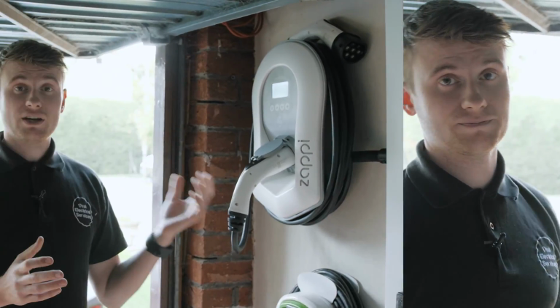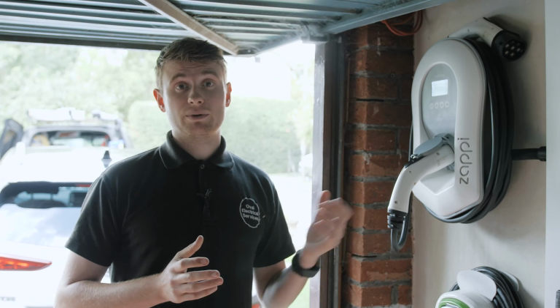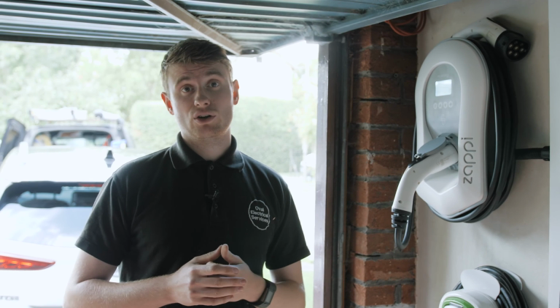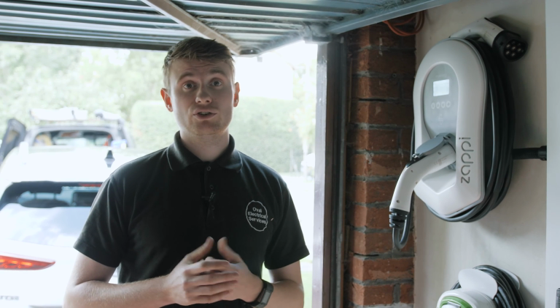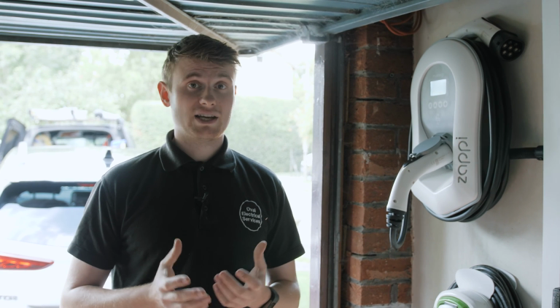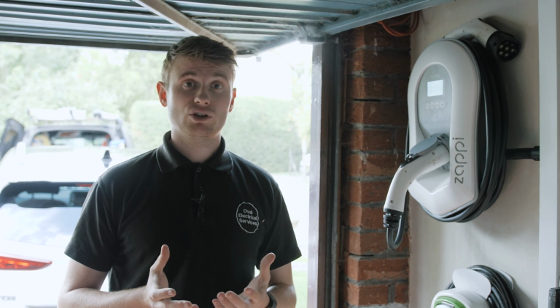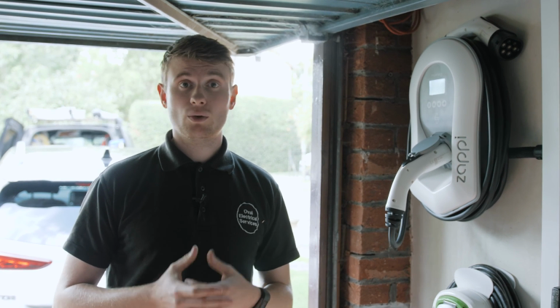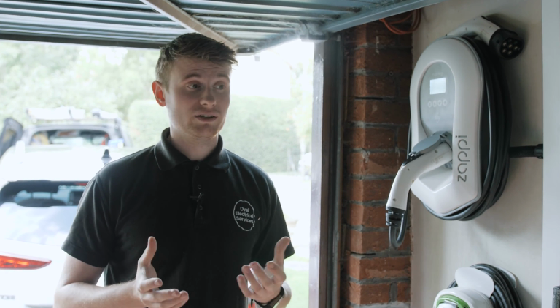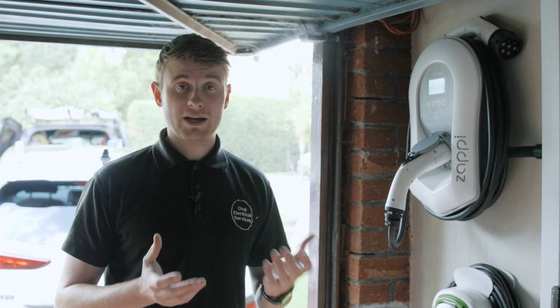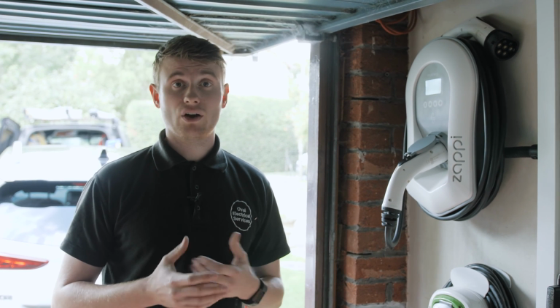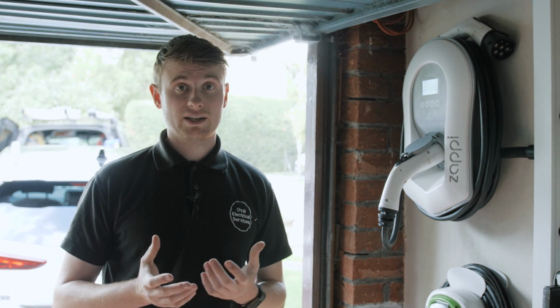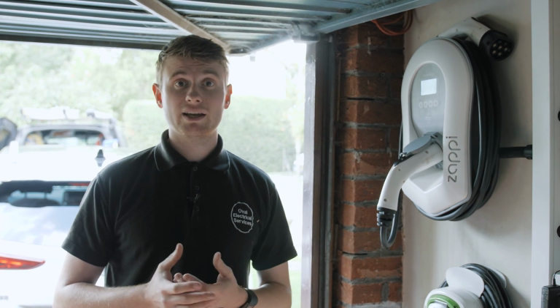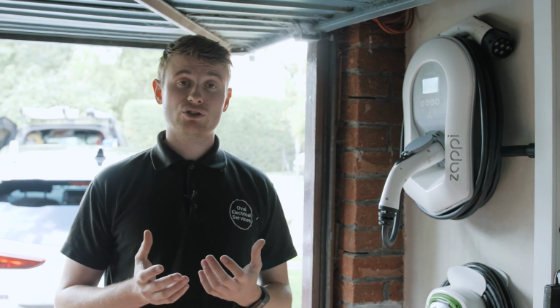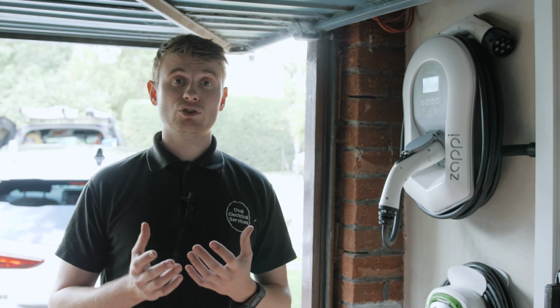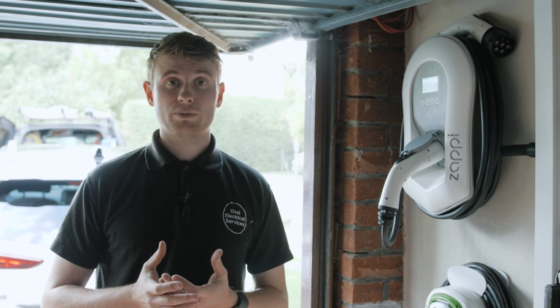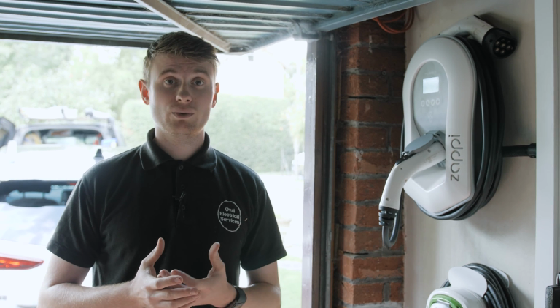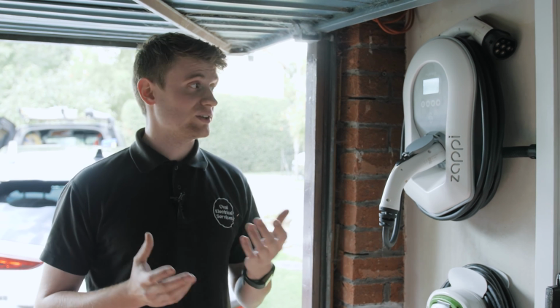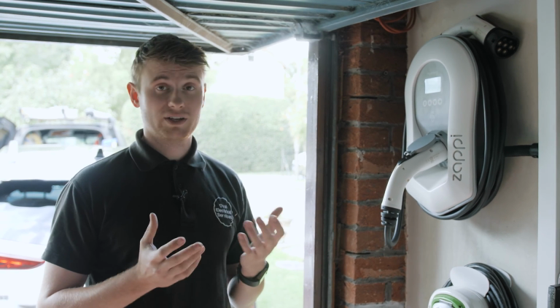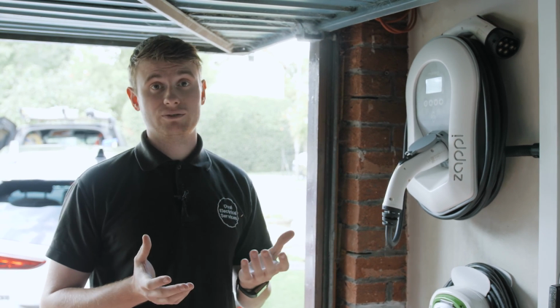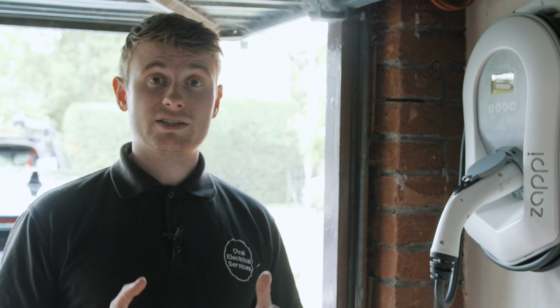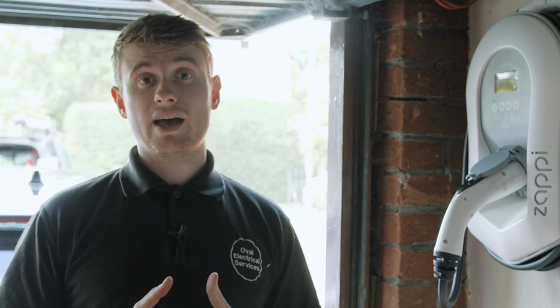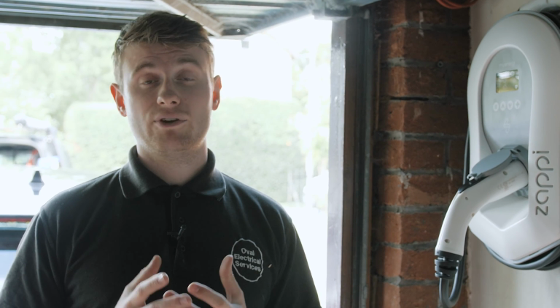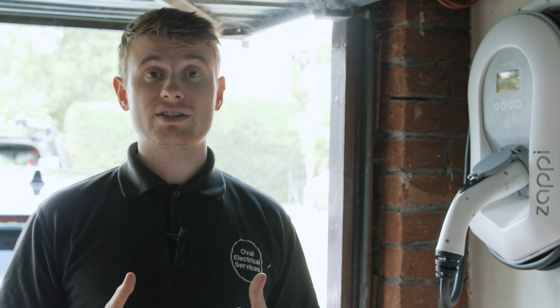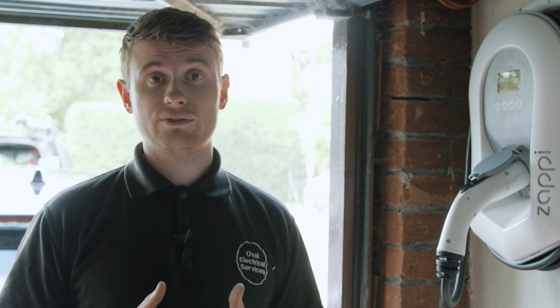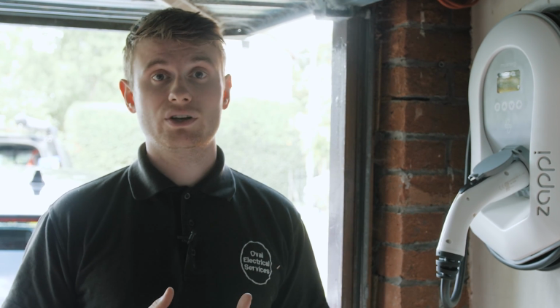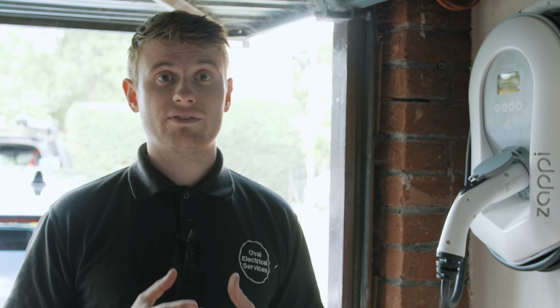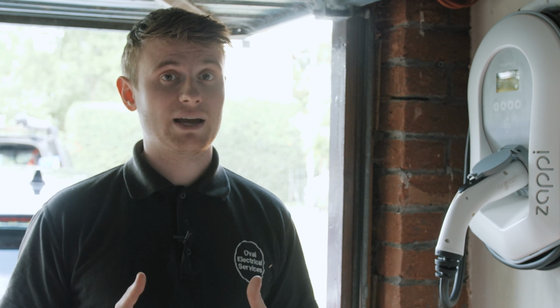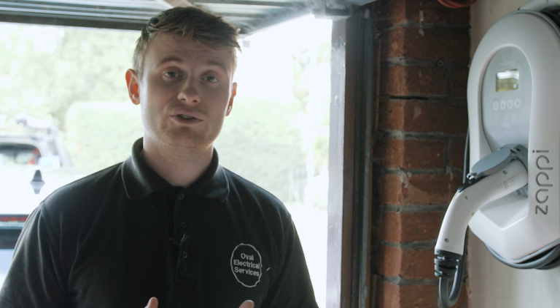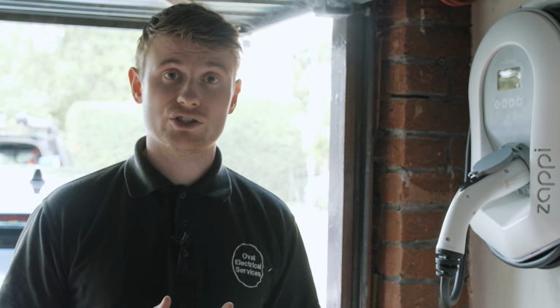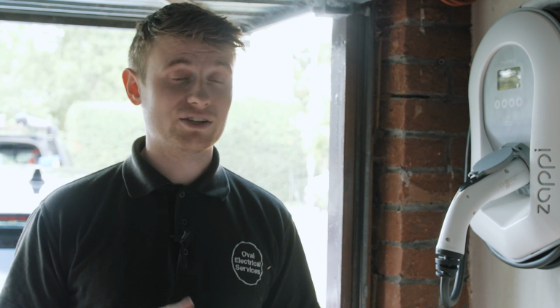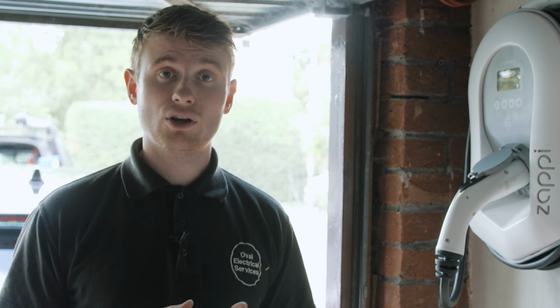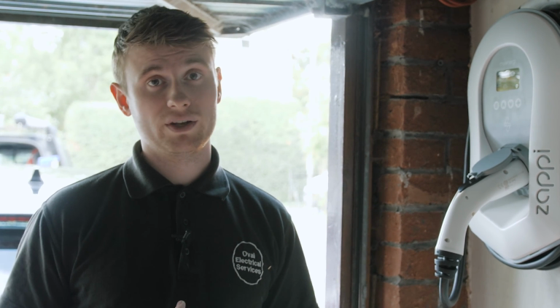To have a Zappi installed, you don't need solar, wind, a battery, or anything like that — it can simply be installed at a normal property with a grid connection. It's then ready for if you ever decide in the future to add any type of micro-generation, like solar or wind.